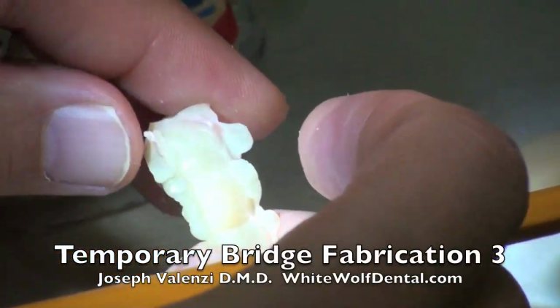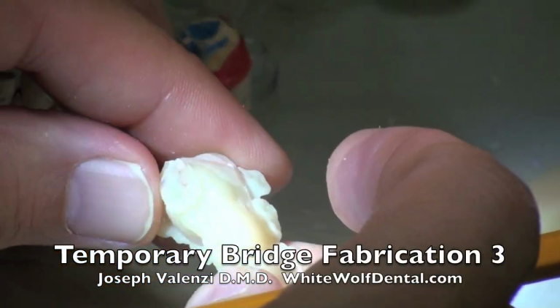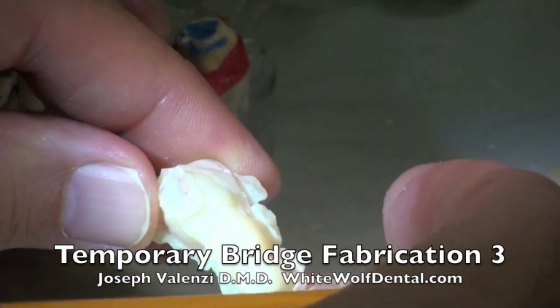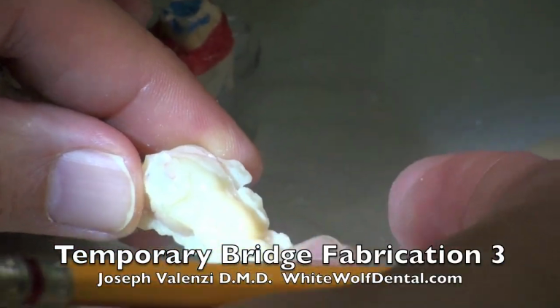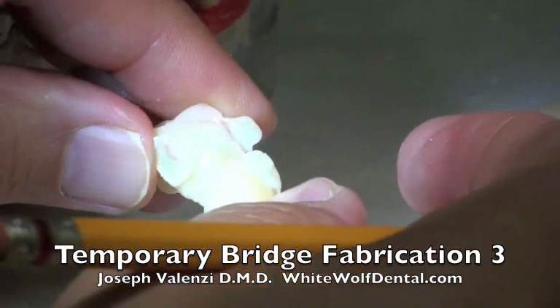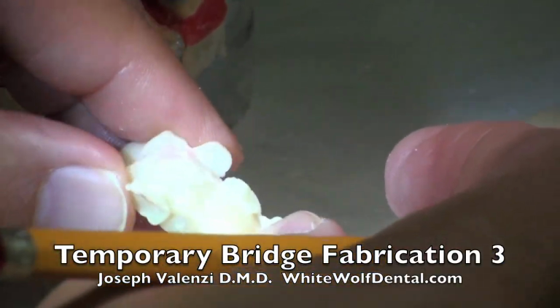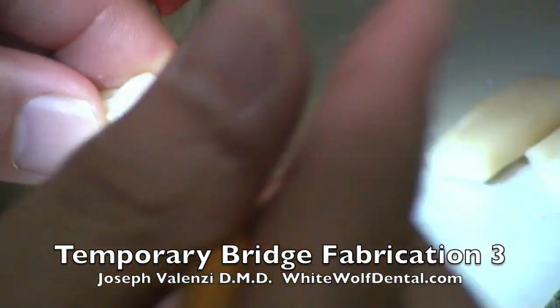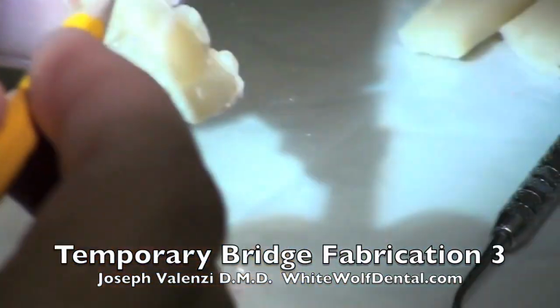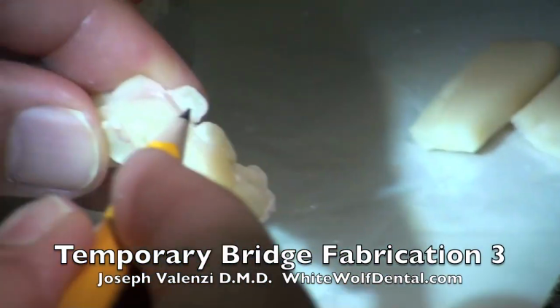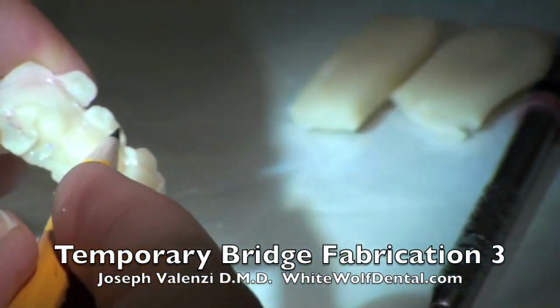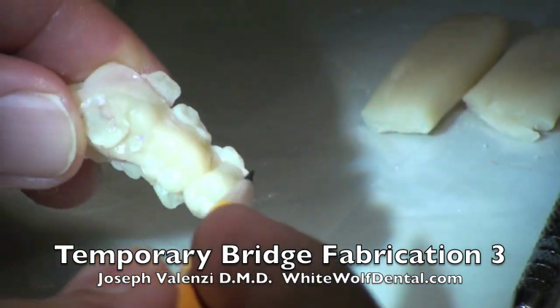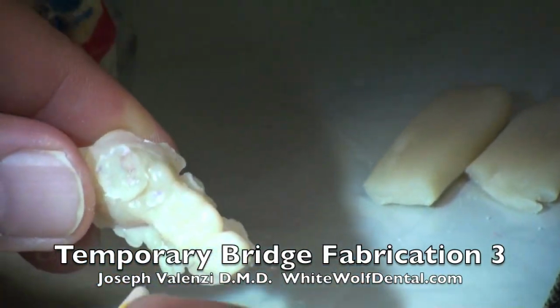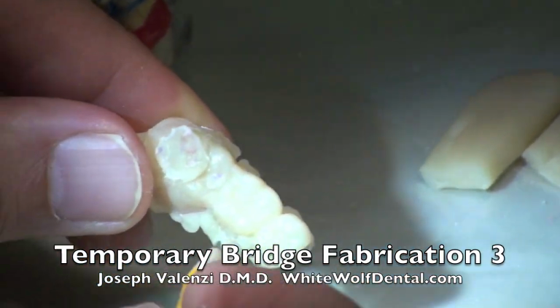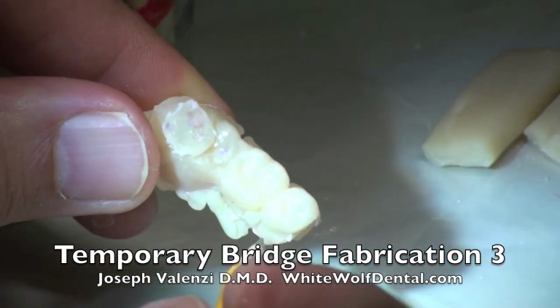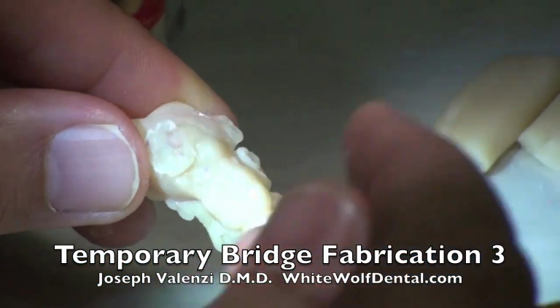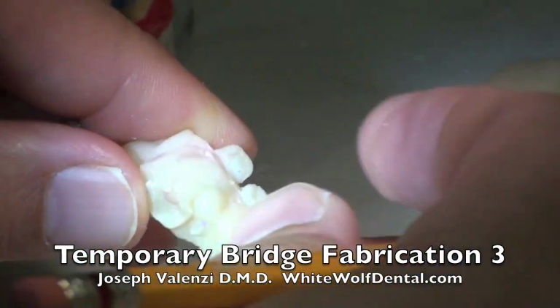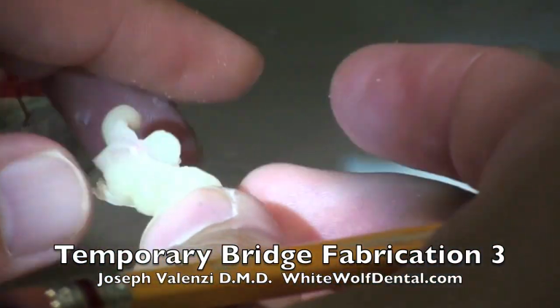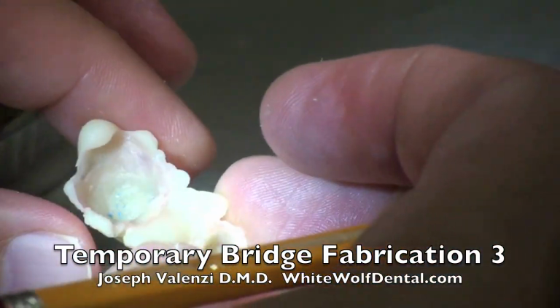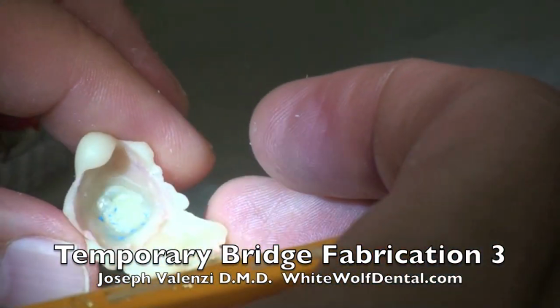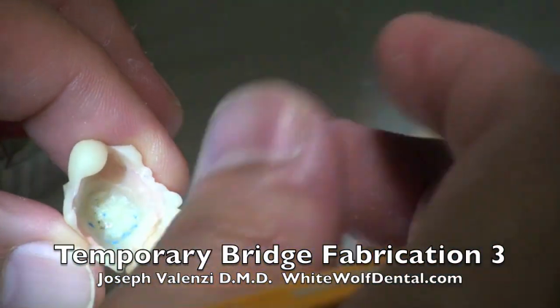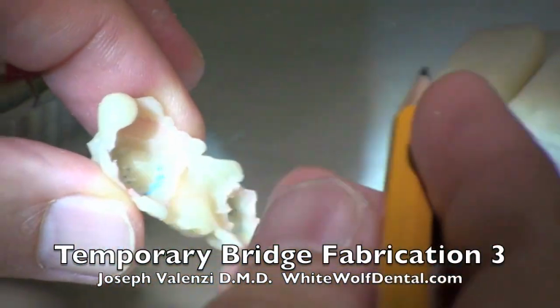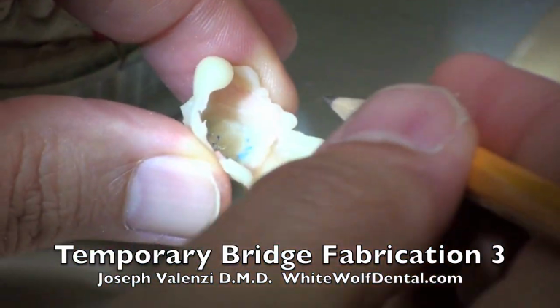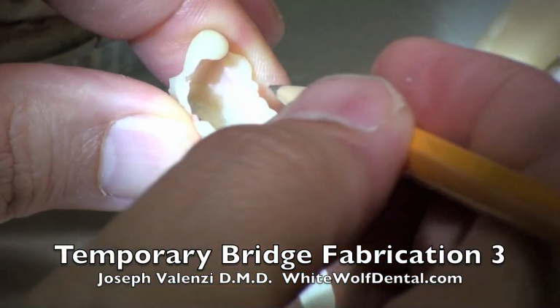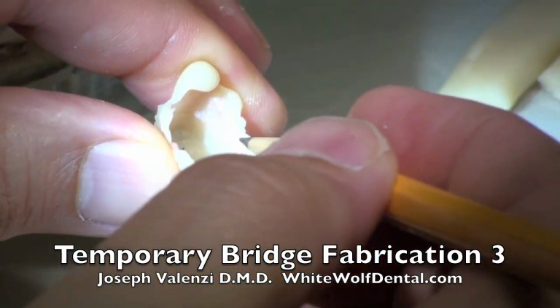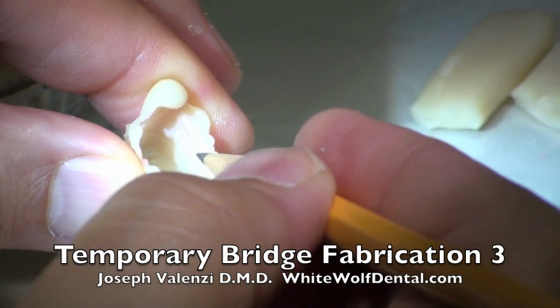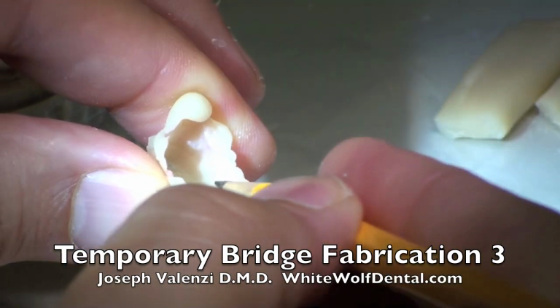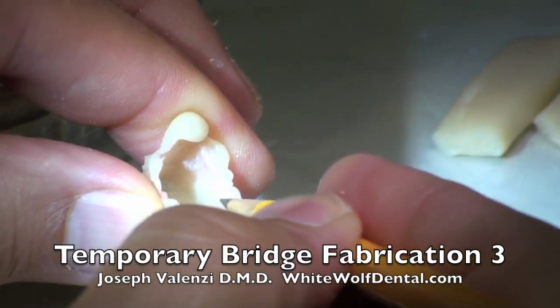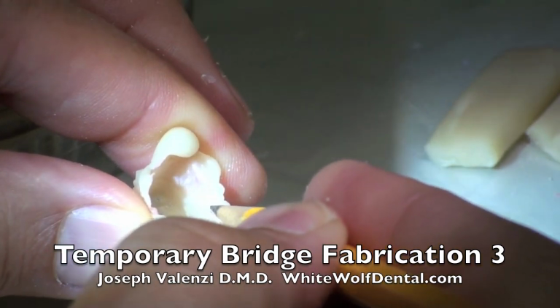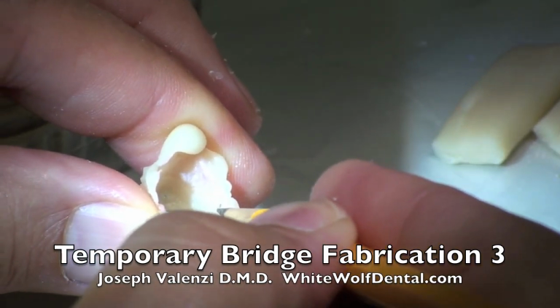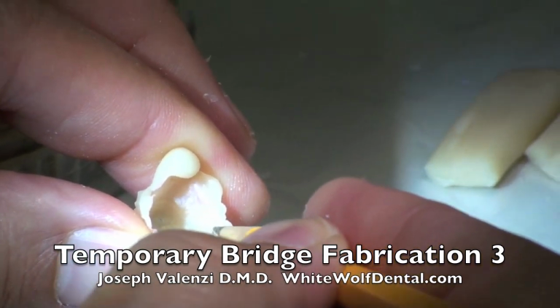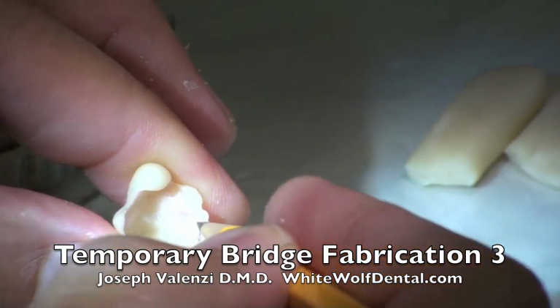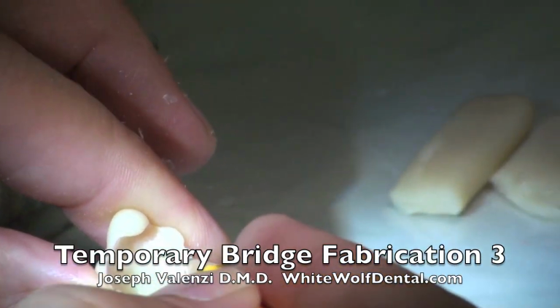We've relined it. Now the margins are all bulky and like that, but the inside's looking nice. I can actually see my margins.